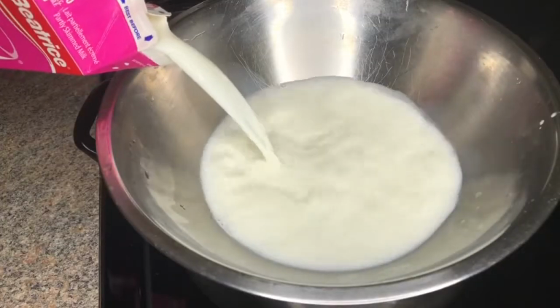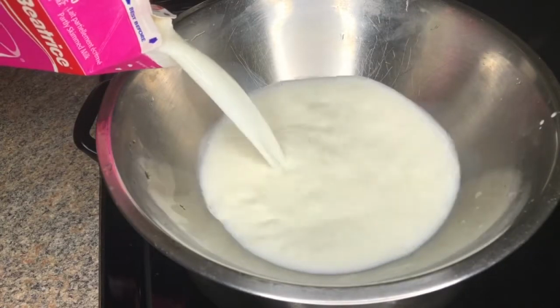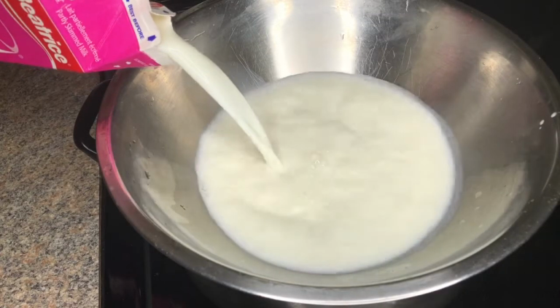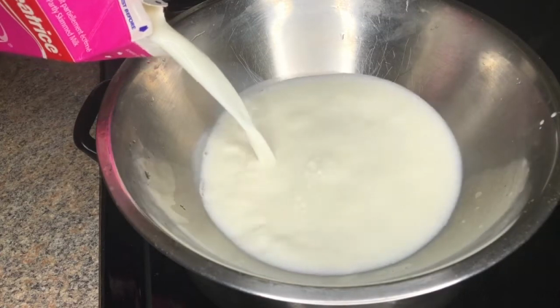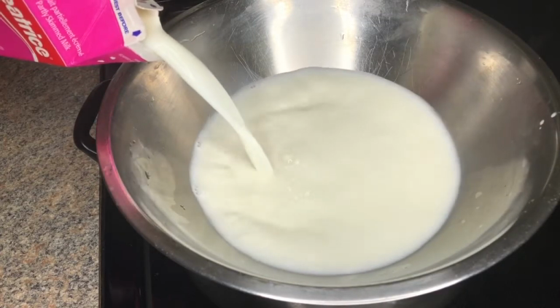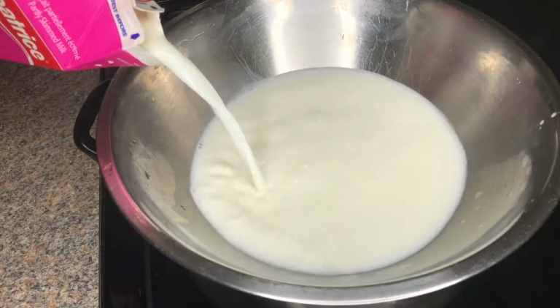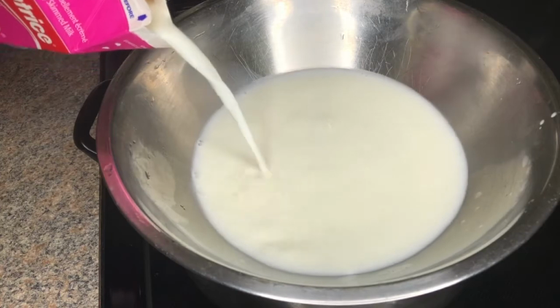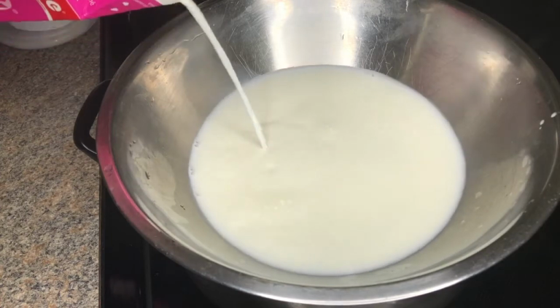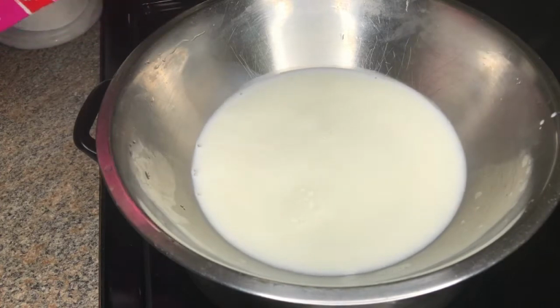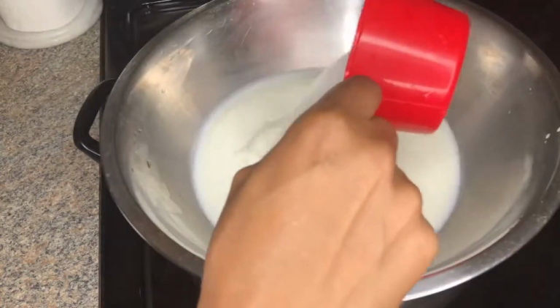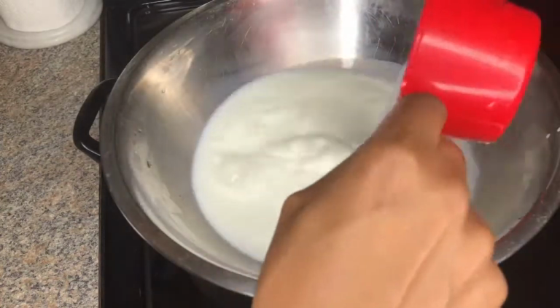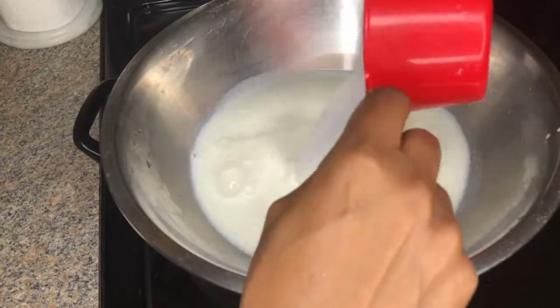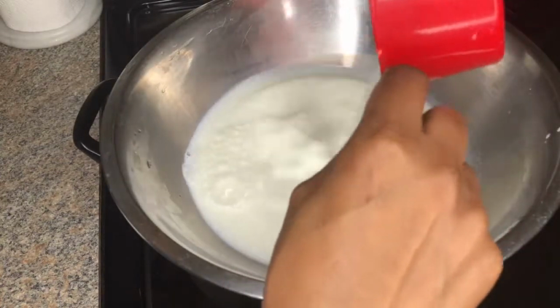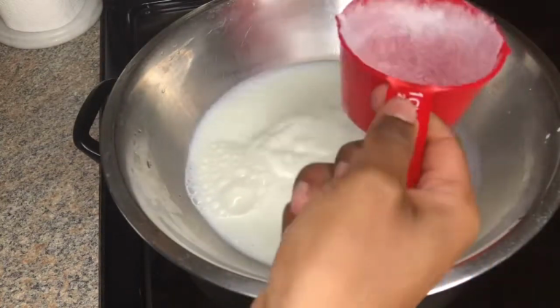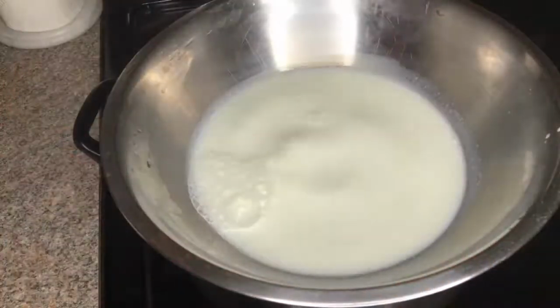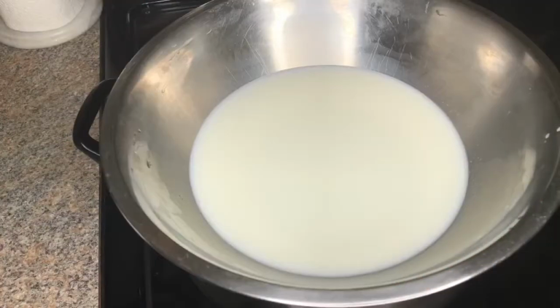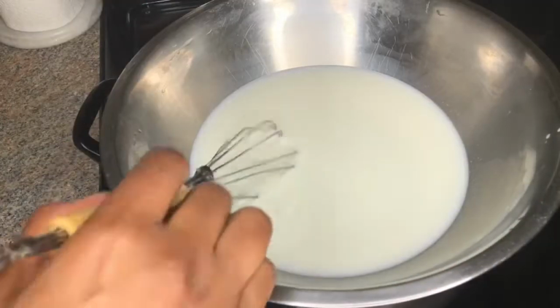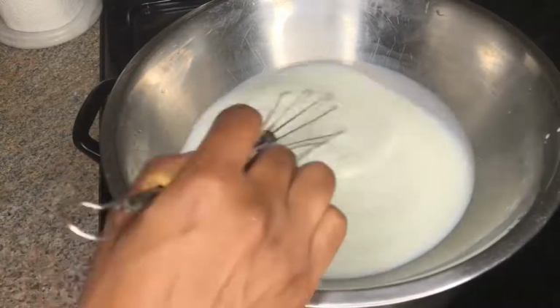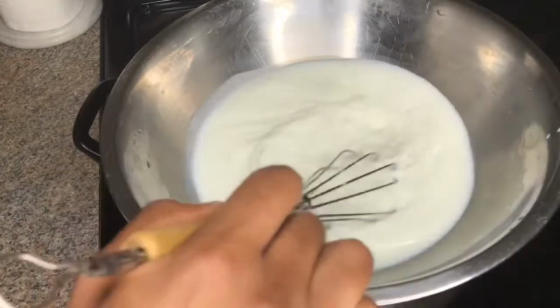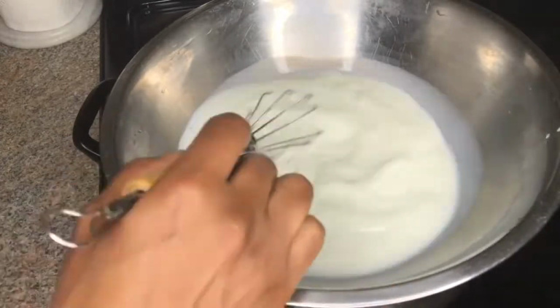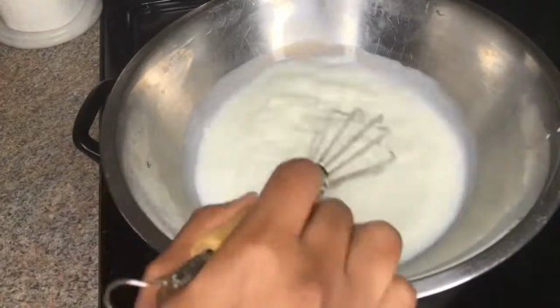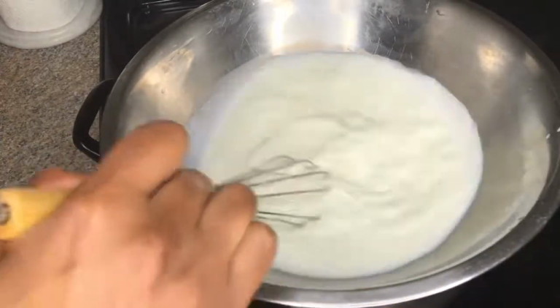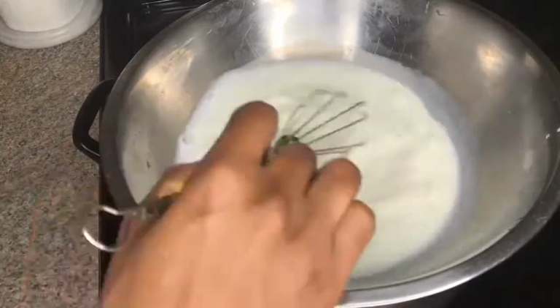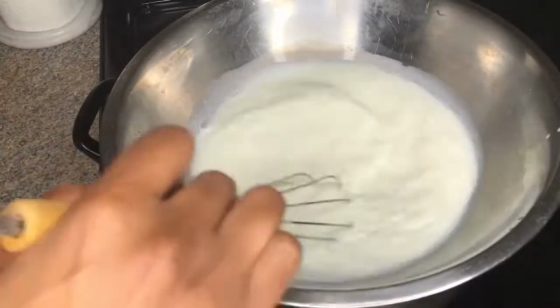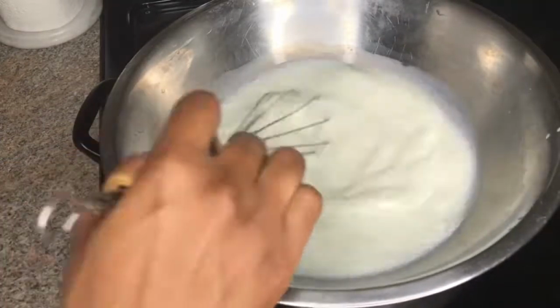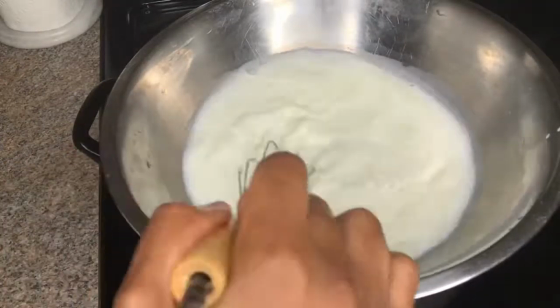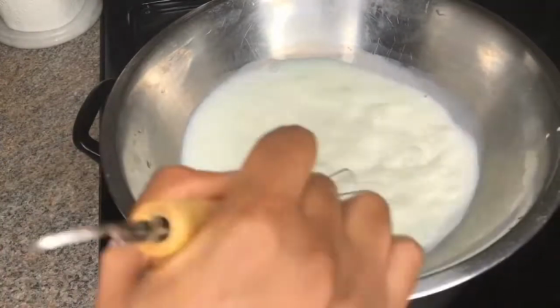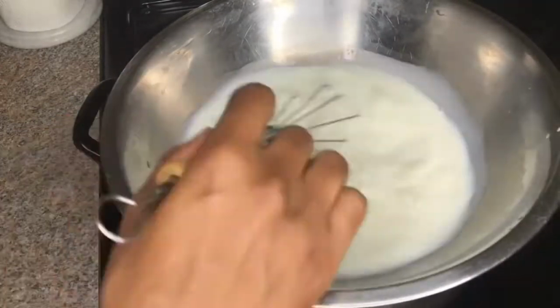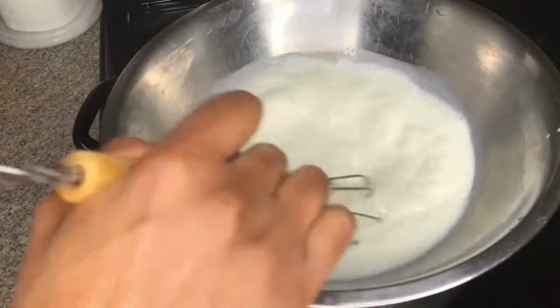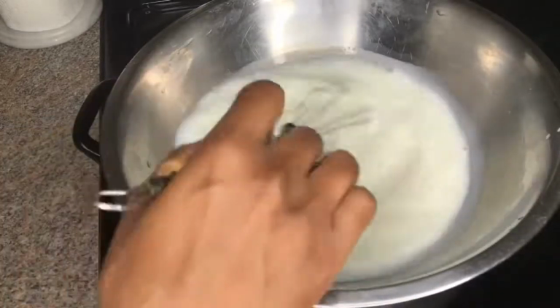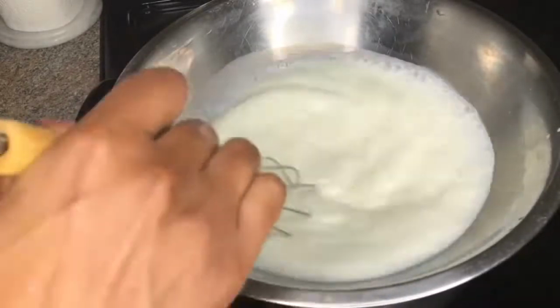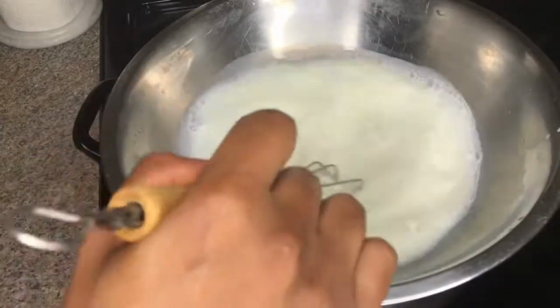In a bain-marie on medium heat, I'll be combining my milk and my sugar, then I'm just going to whisk that for about 30 seconds. Then I add my coconut milk and consistently whisk it until it starts to boil.